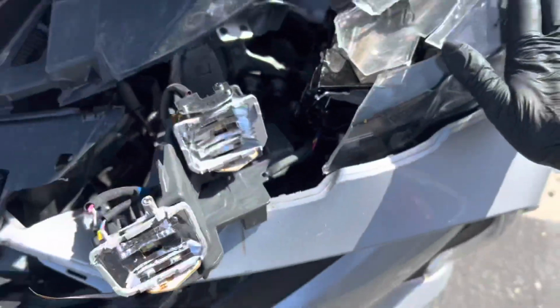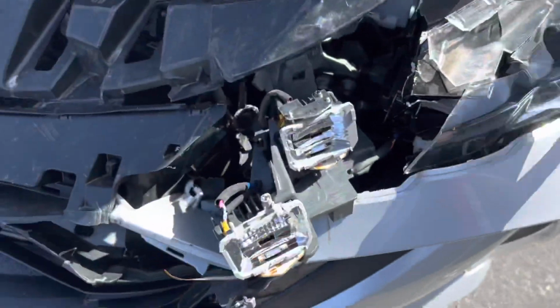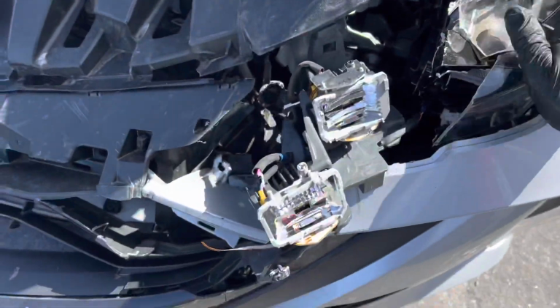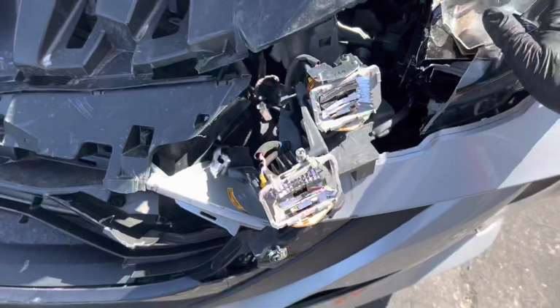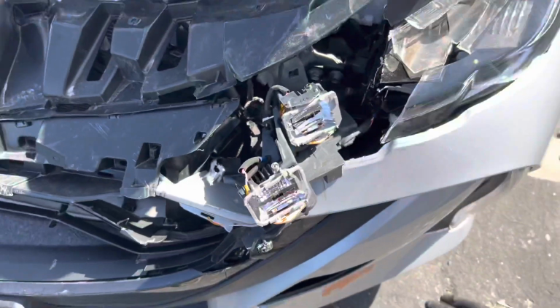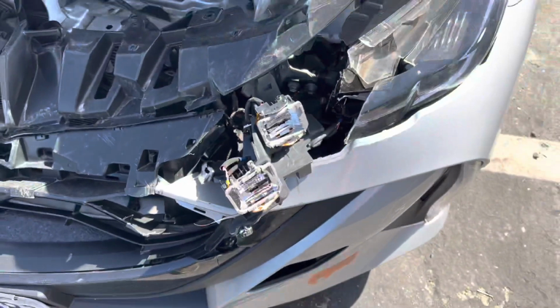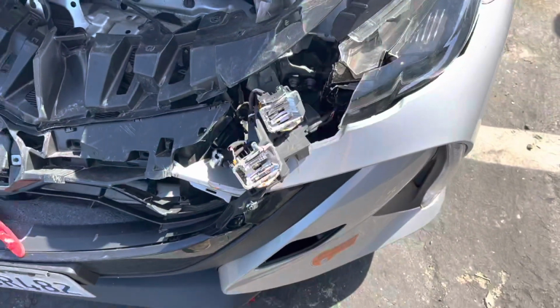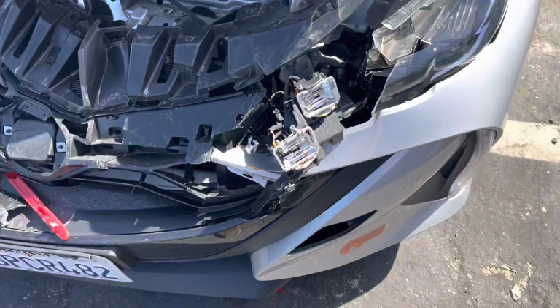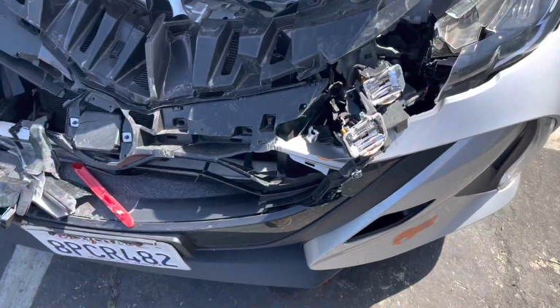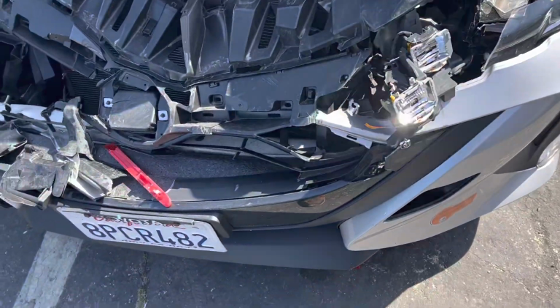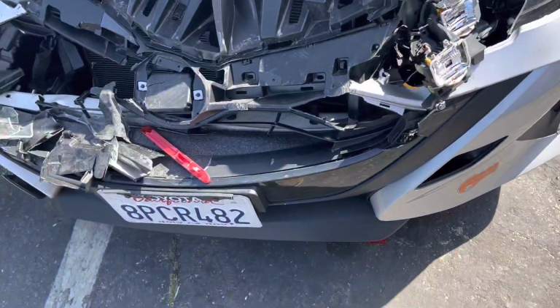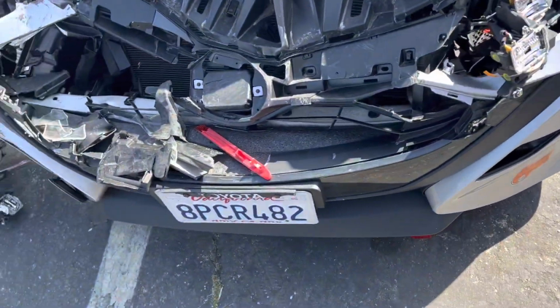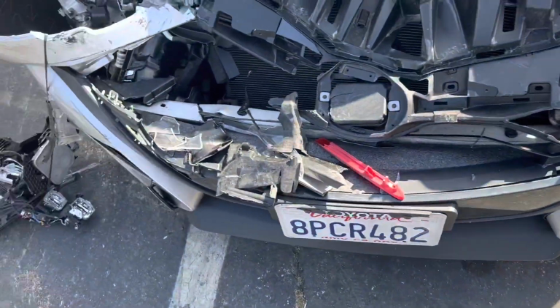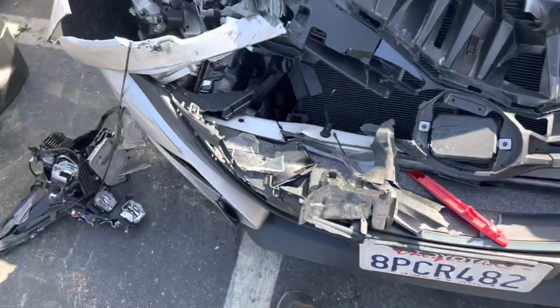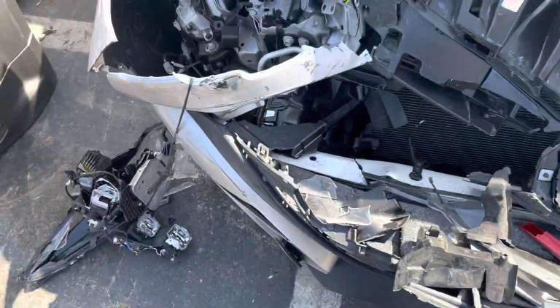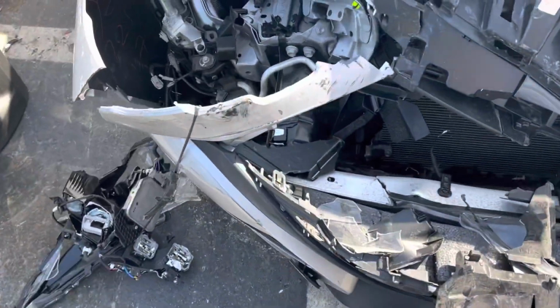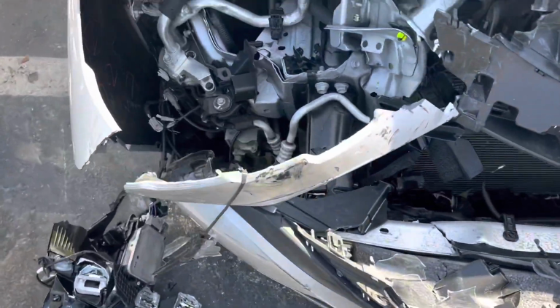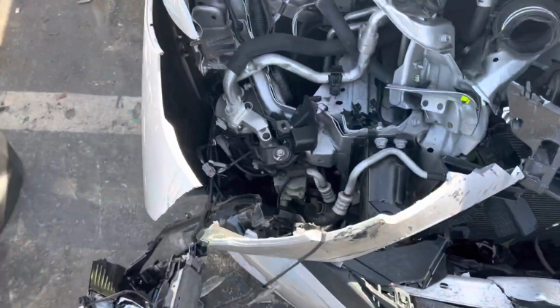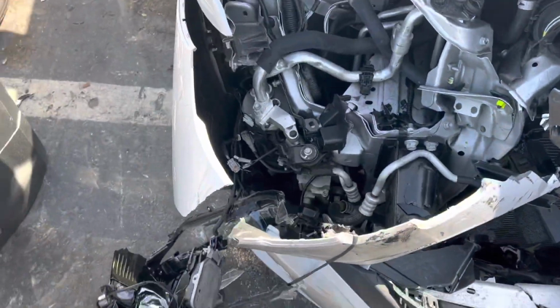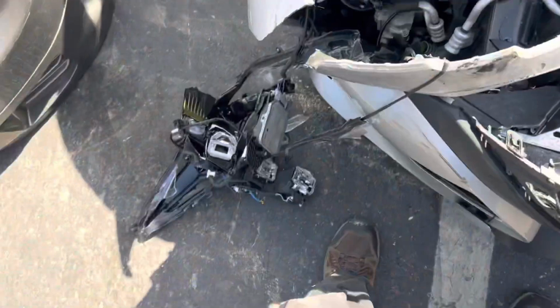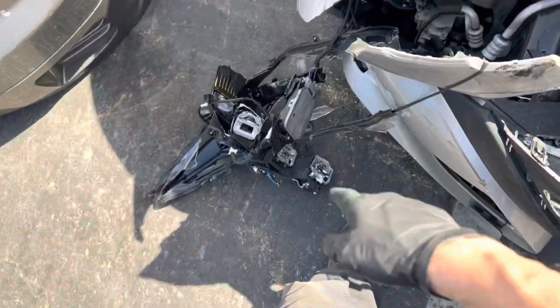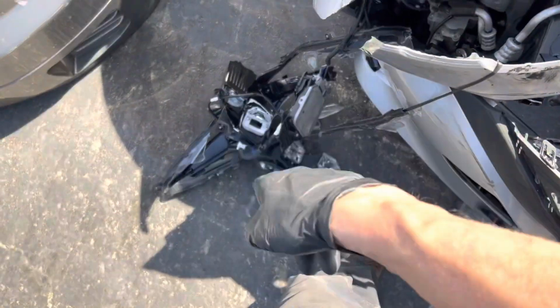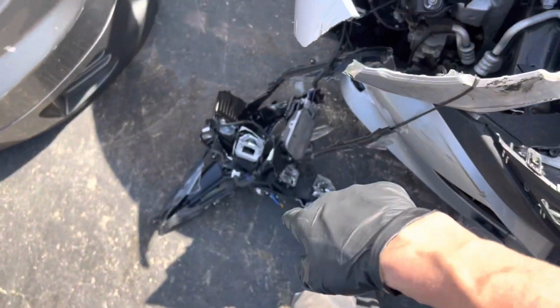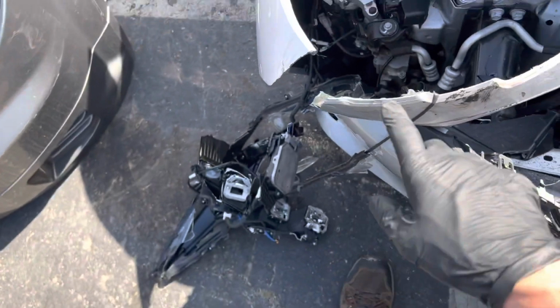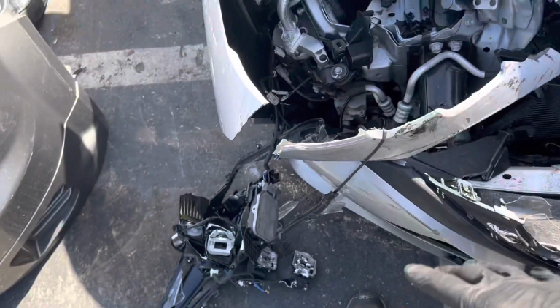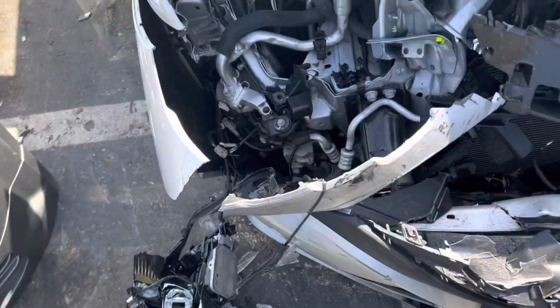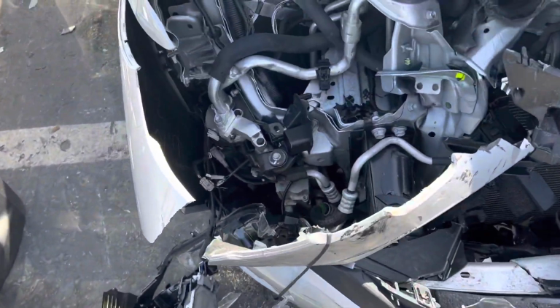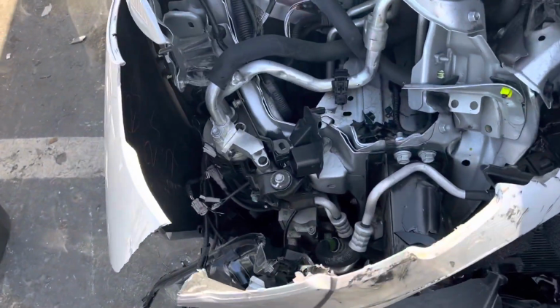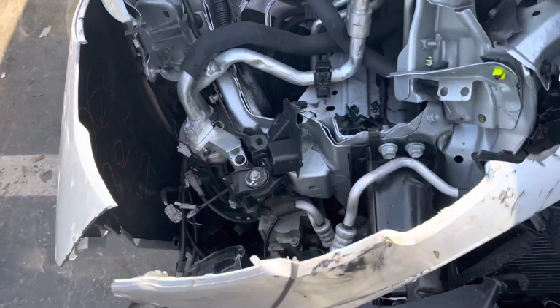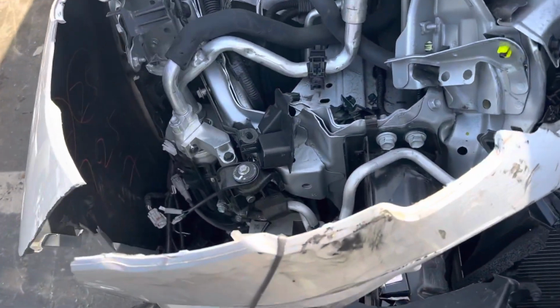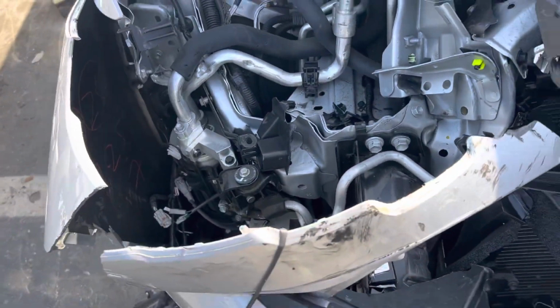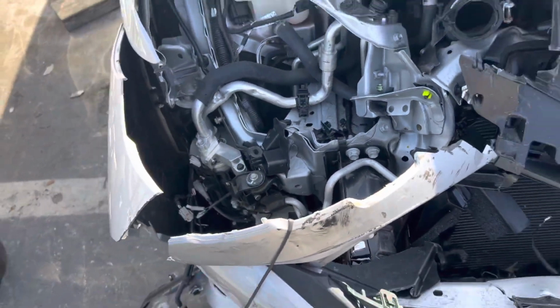You can imagine how expensive these light assemblies are. I have some toys to play with once this thing is out of here. See you.